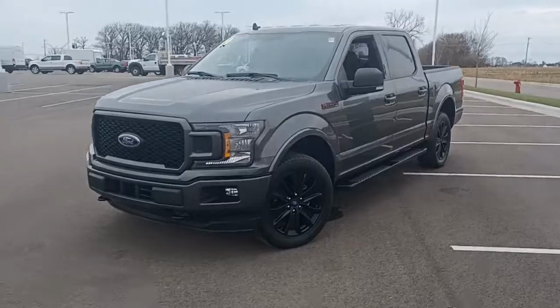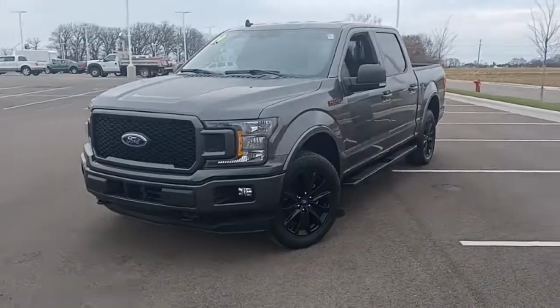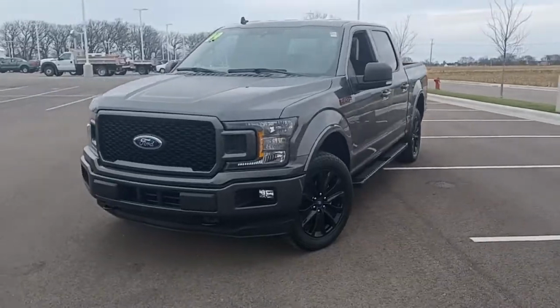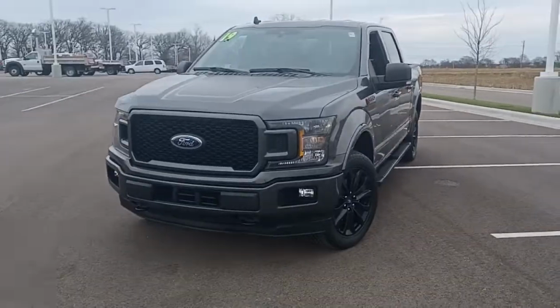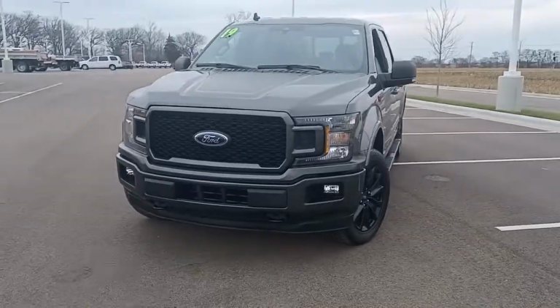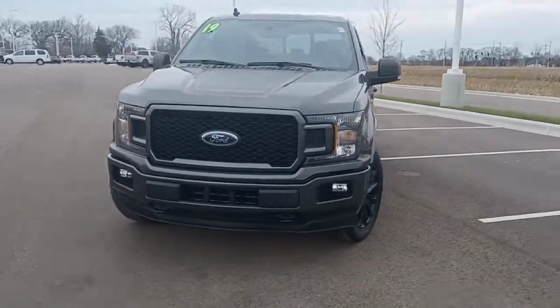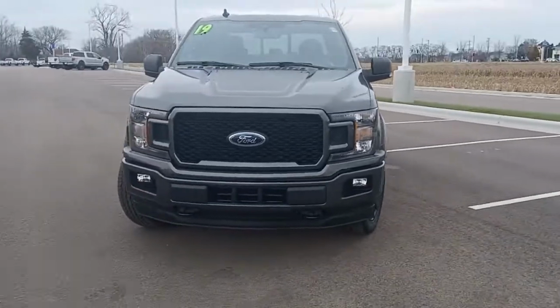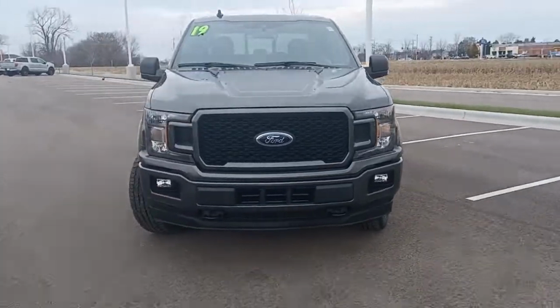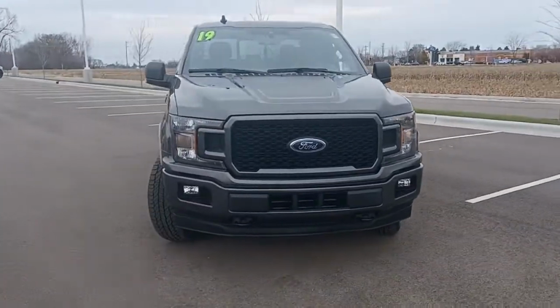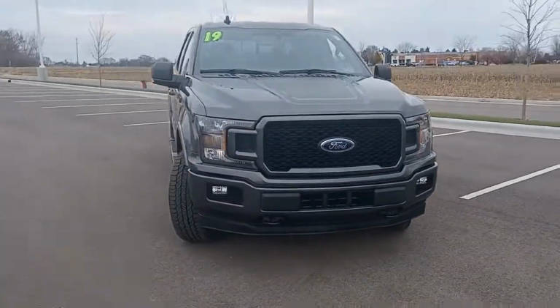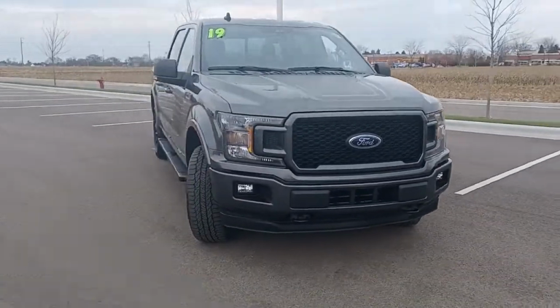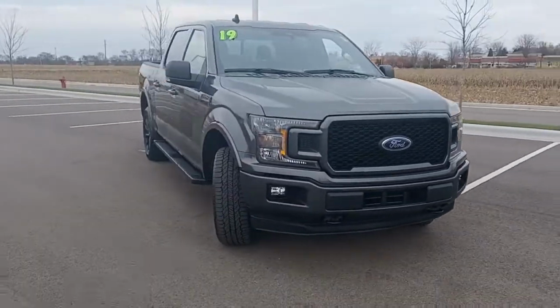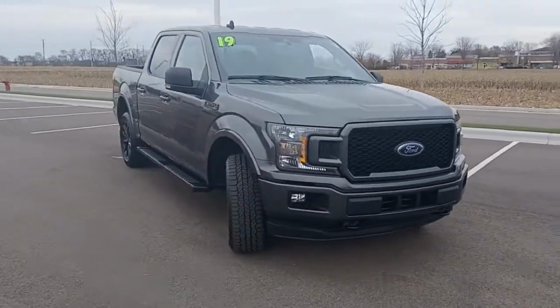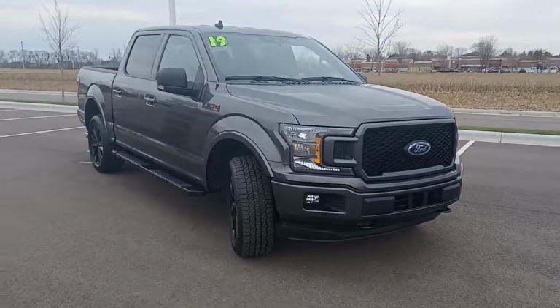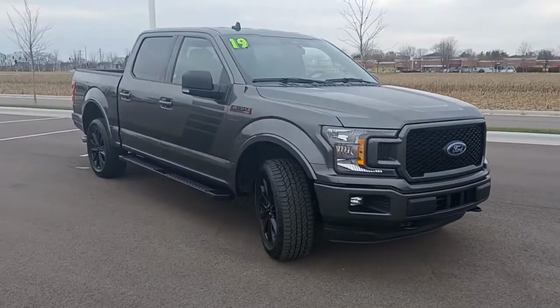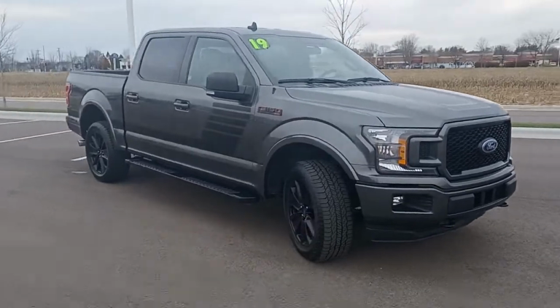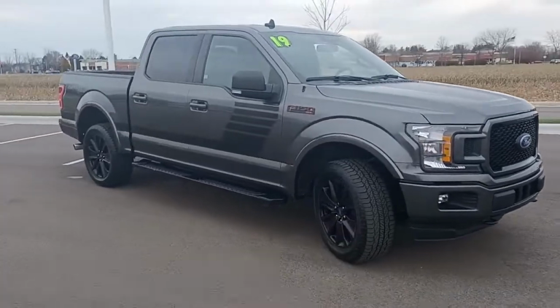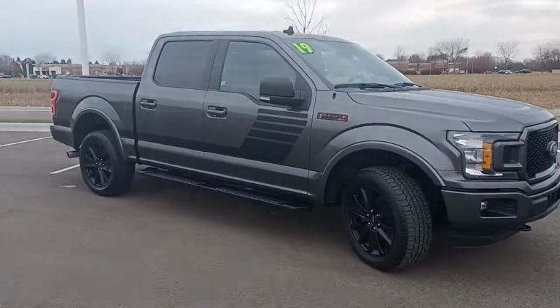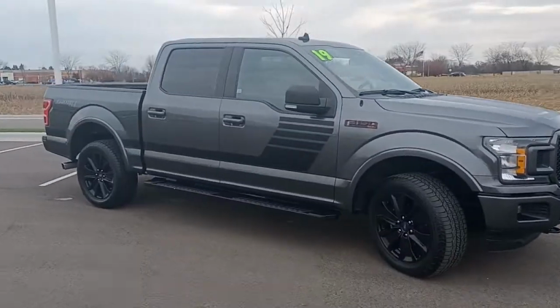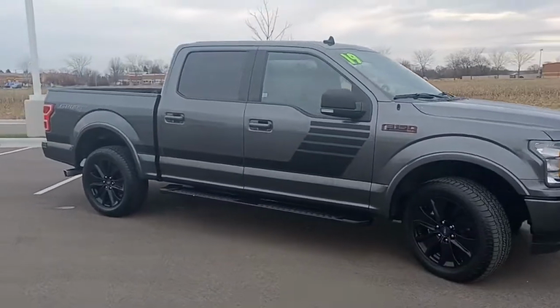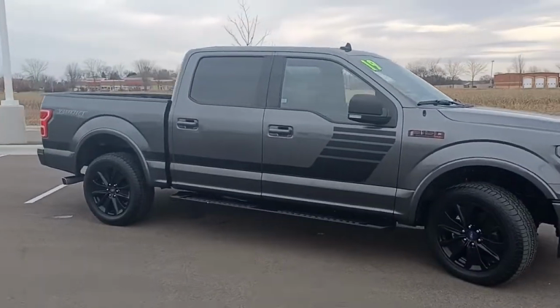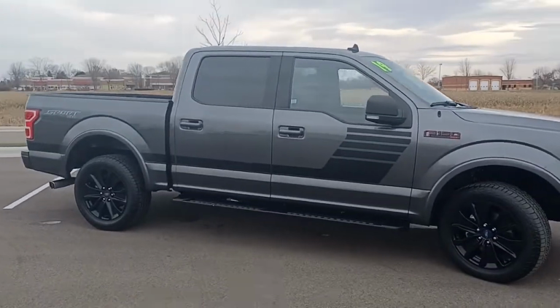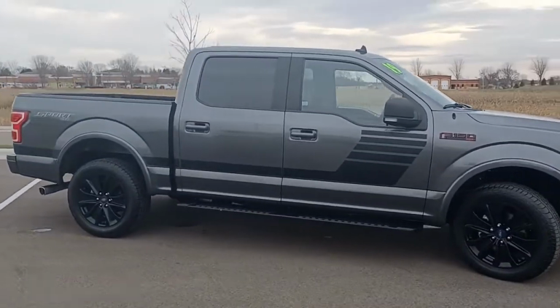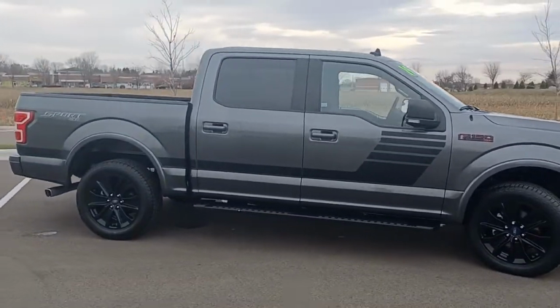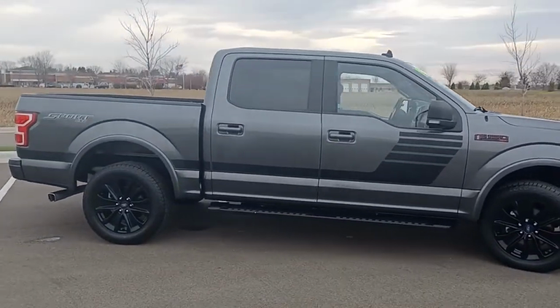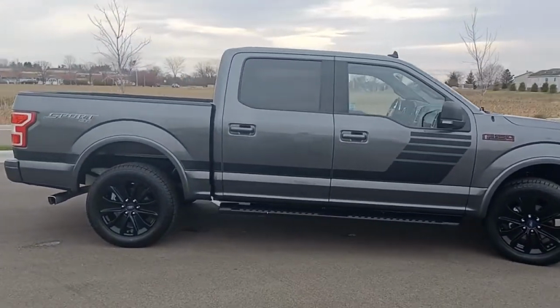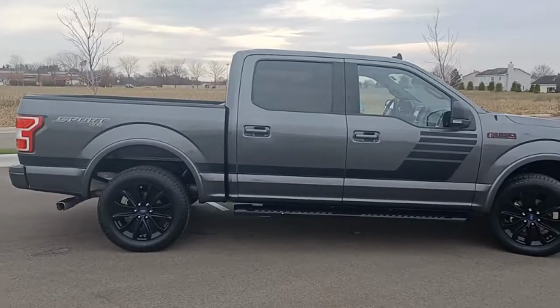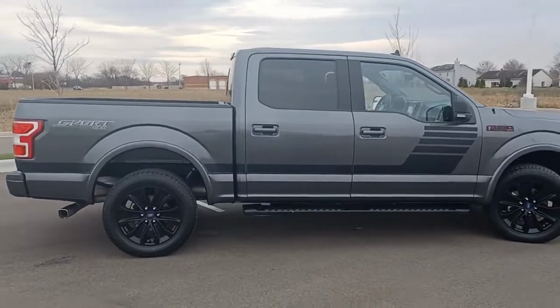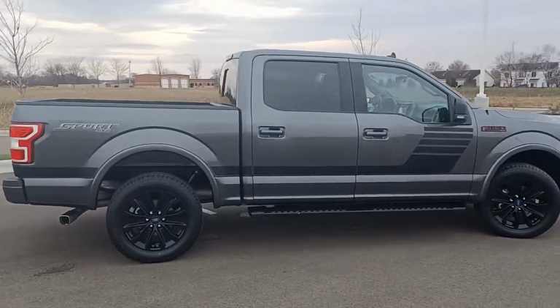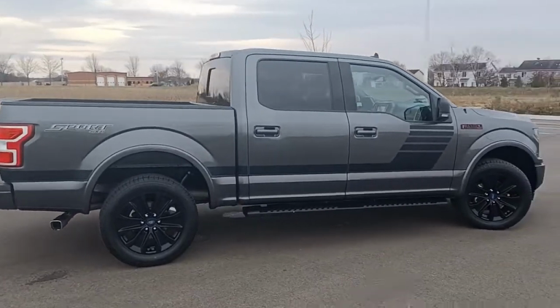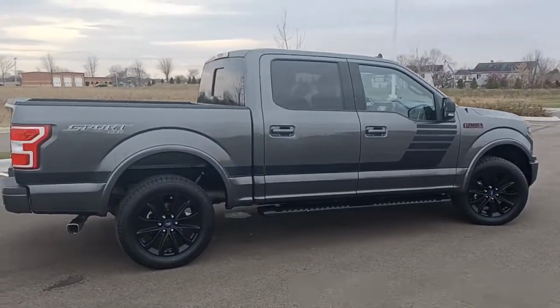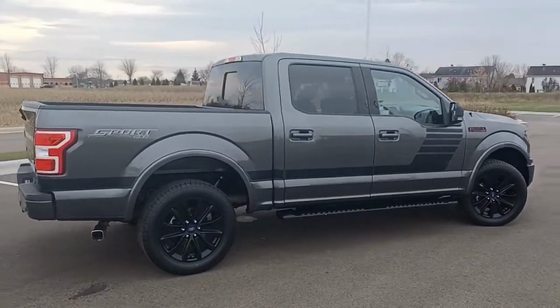You'll have love at first sight with the 2019 Ford F-150. With less than 35,000 miles on it, this rugged F-150 is ready for work, off-roading, or a little R&R.